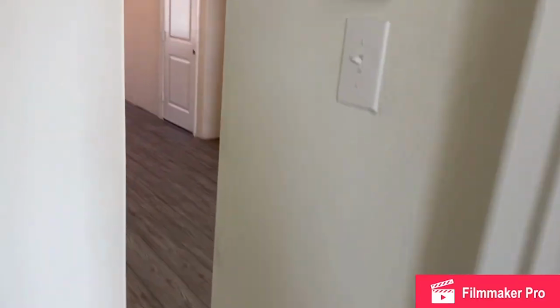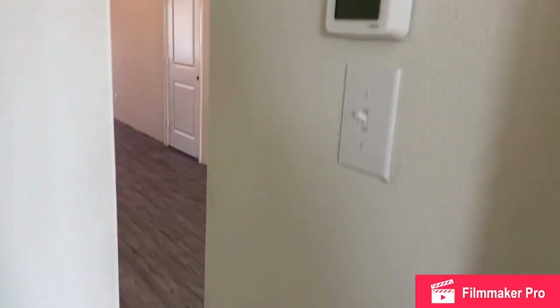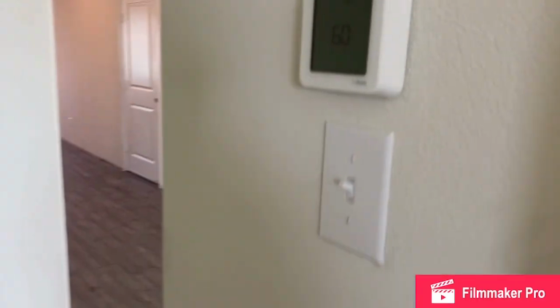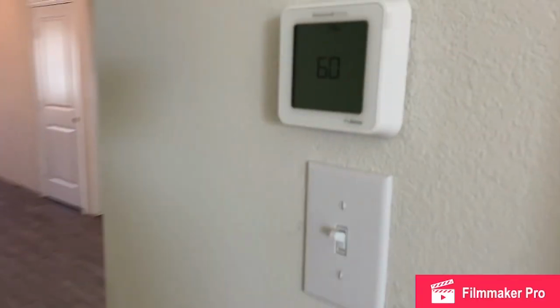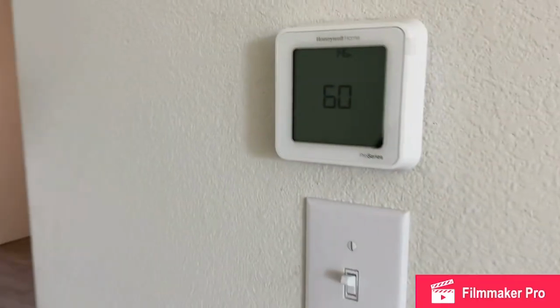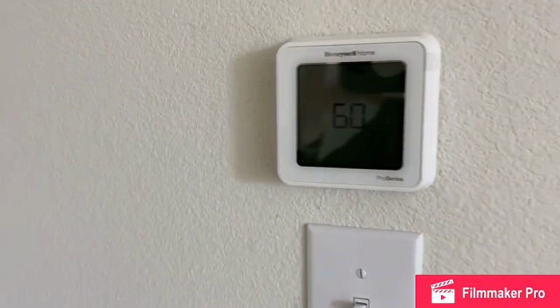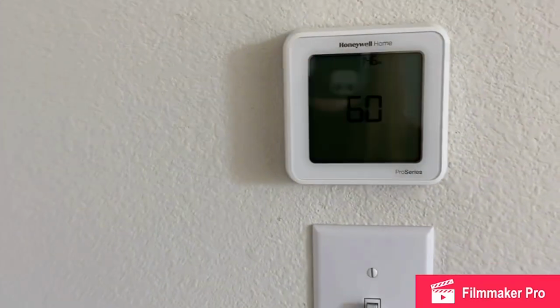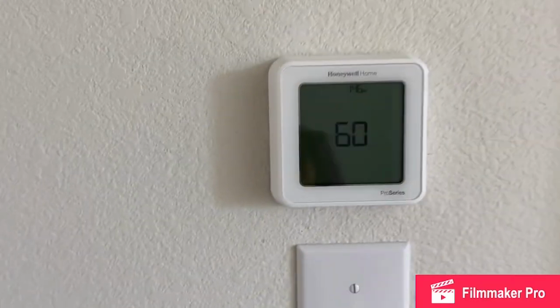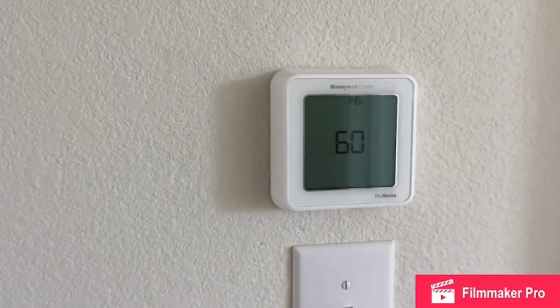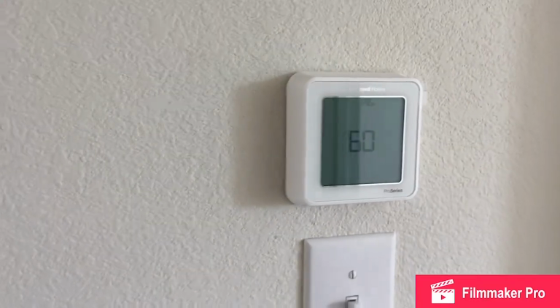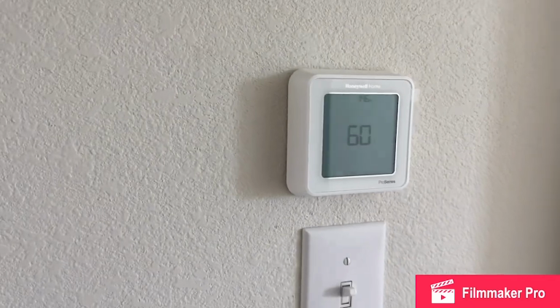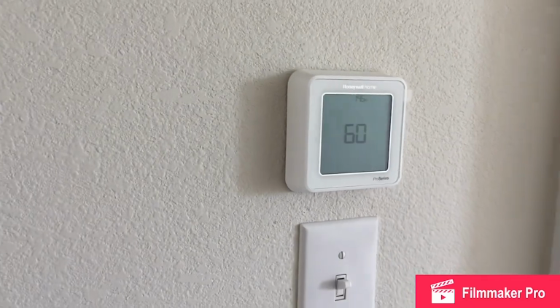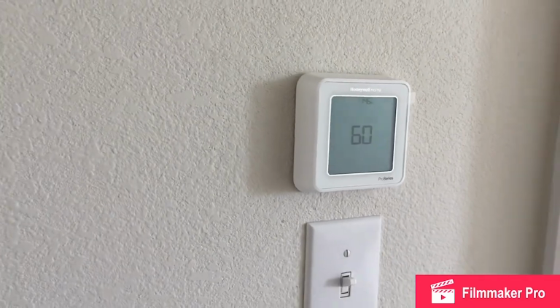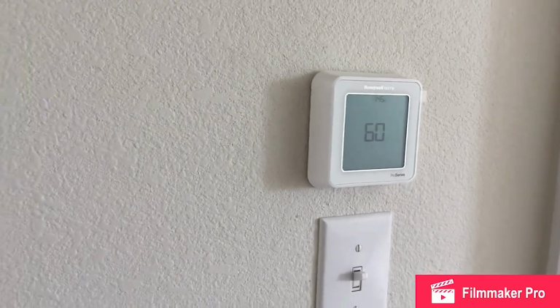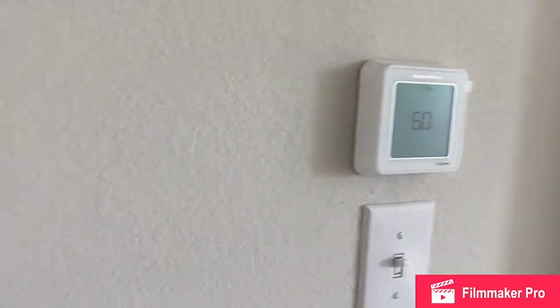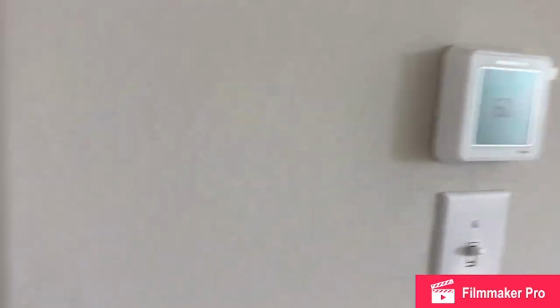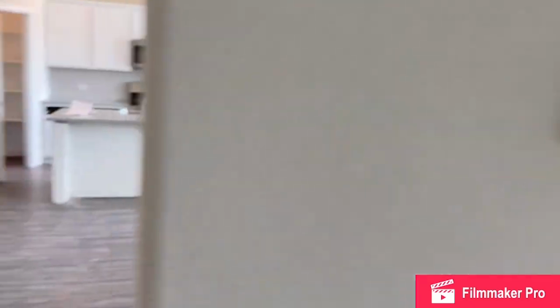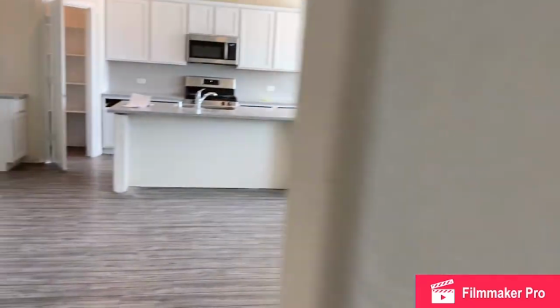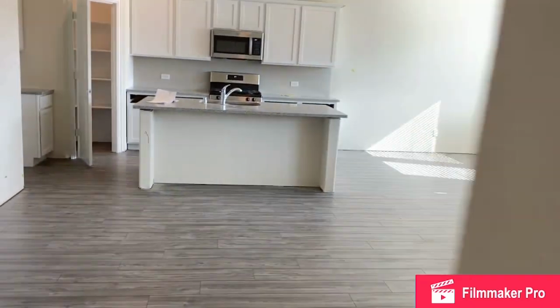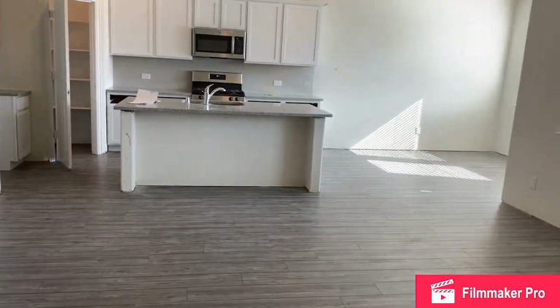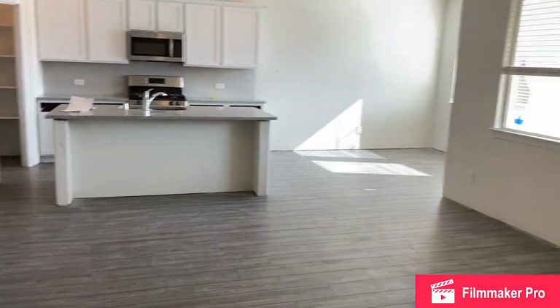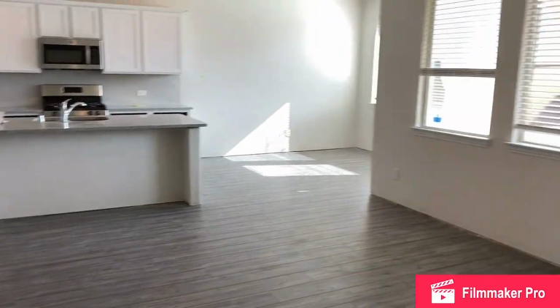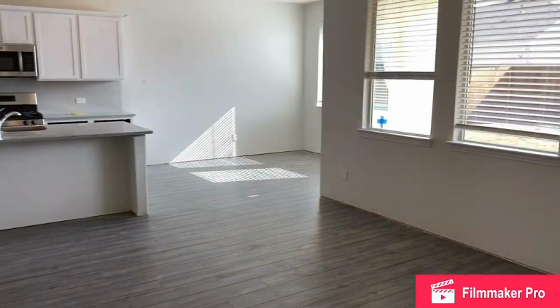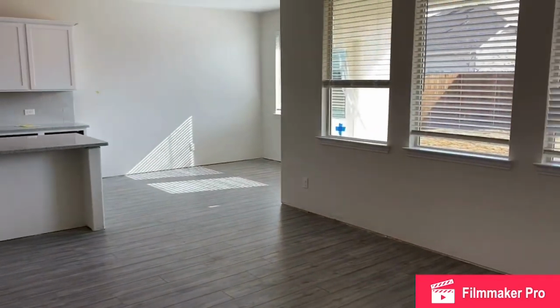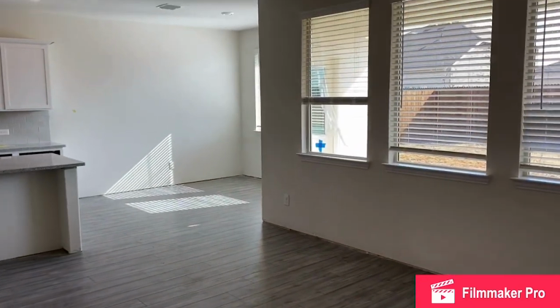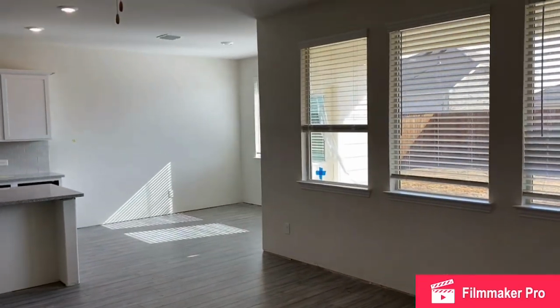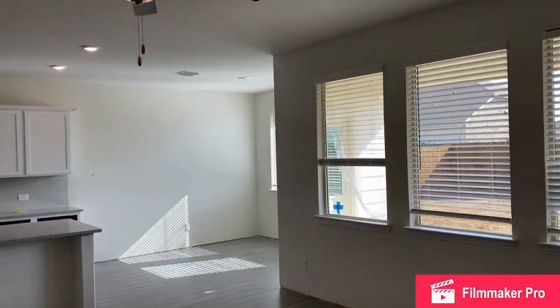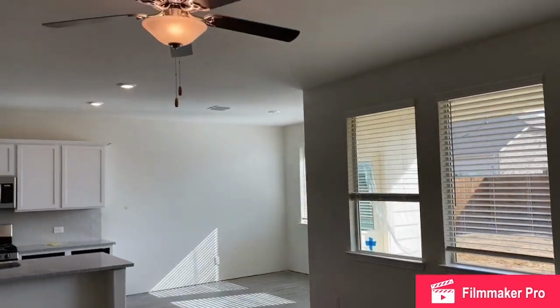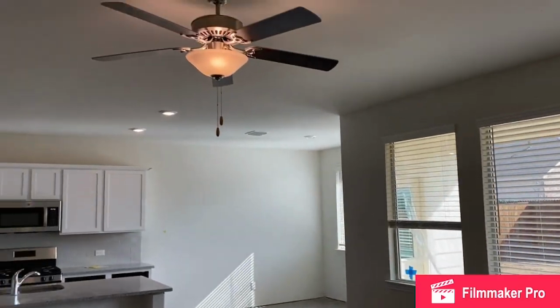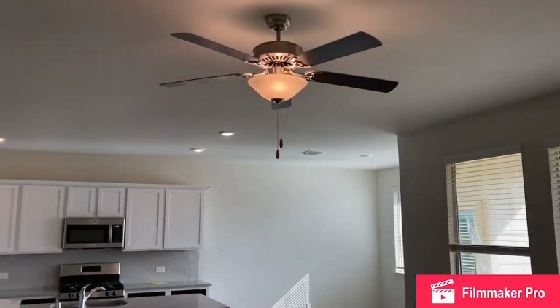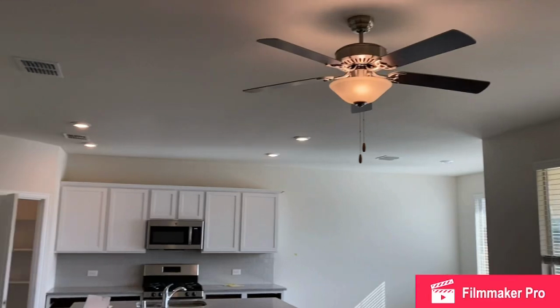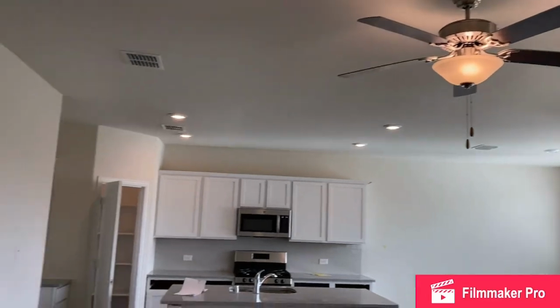This is your programmable thermostat, part of your home automation package. And back out to the family room.